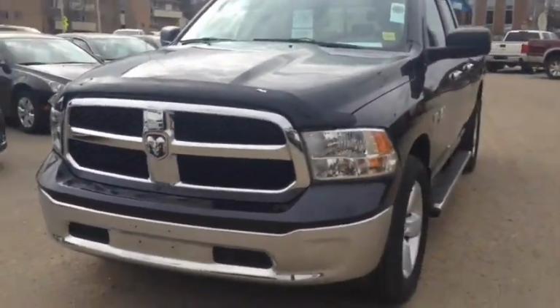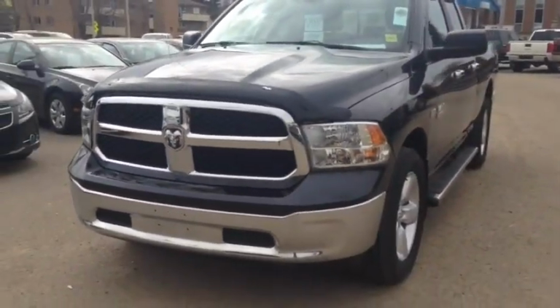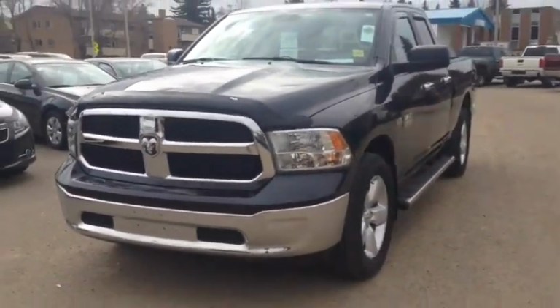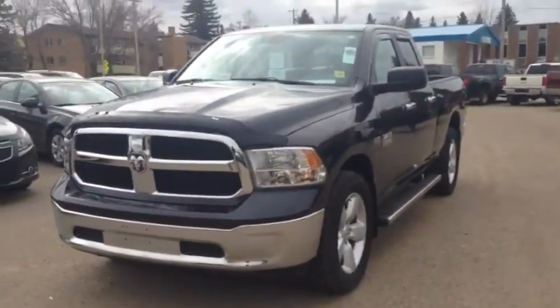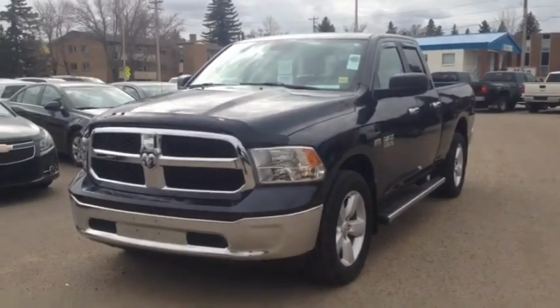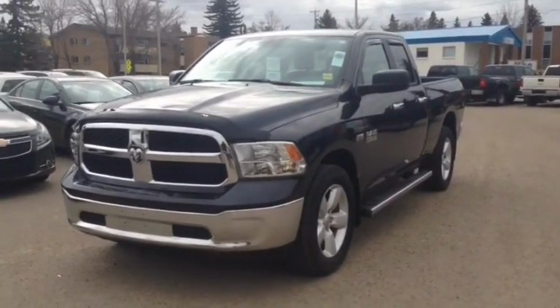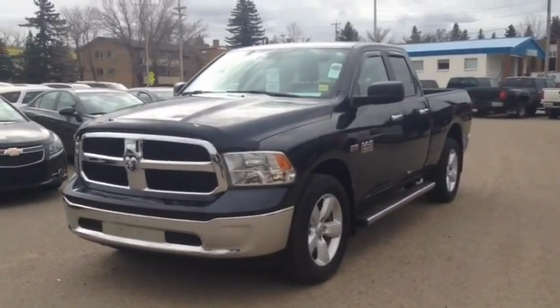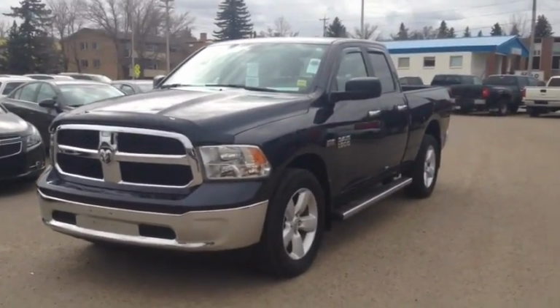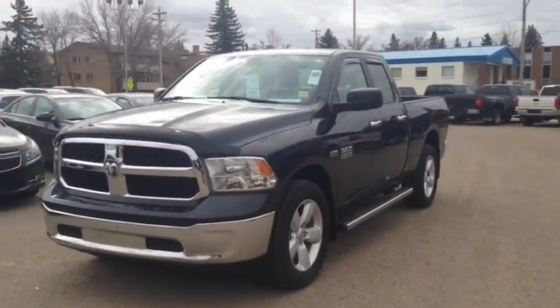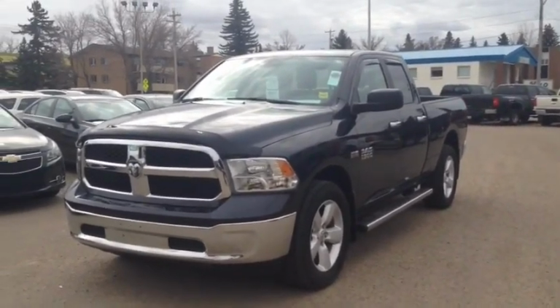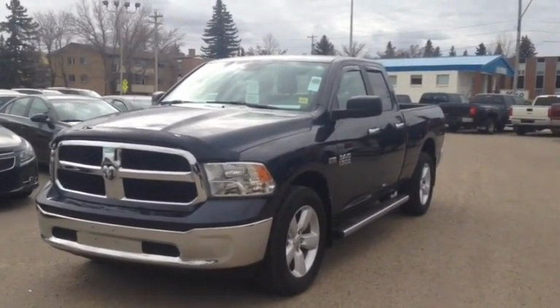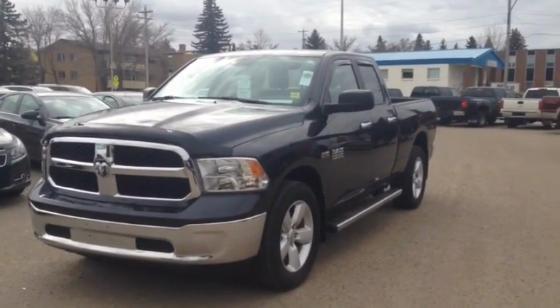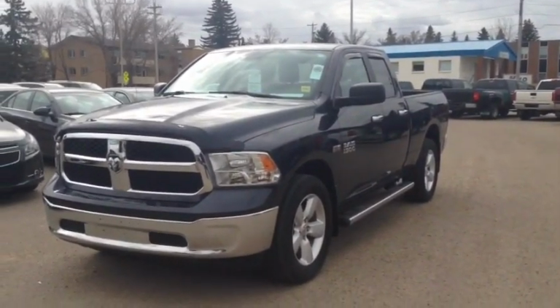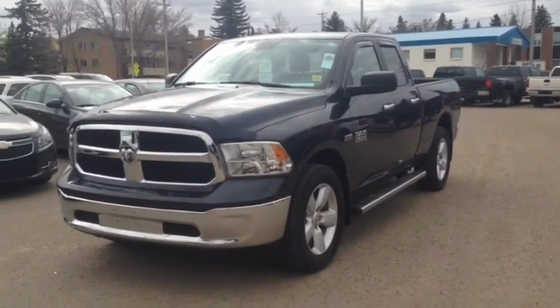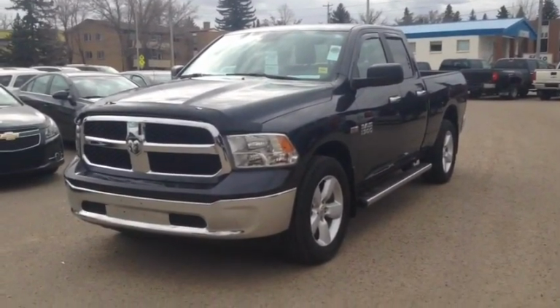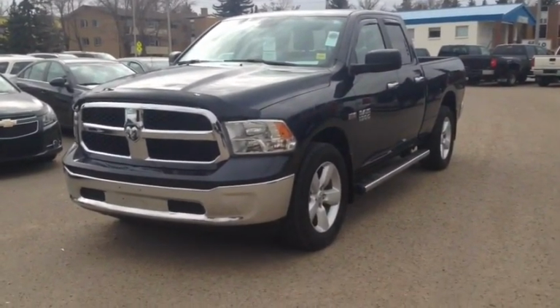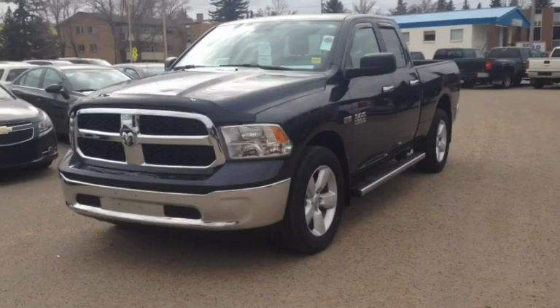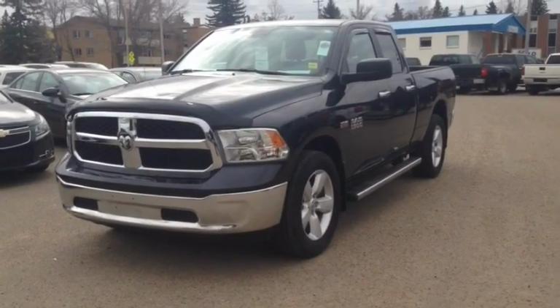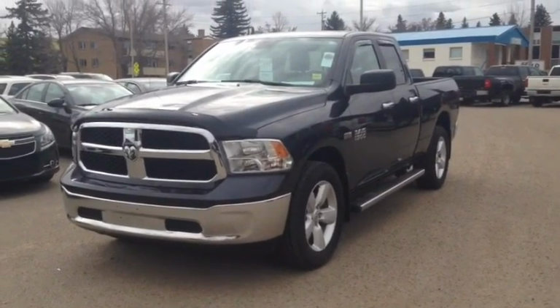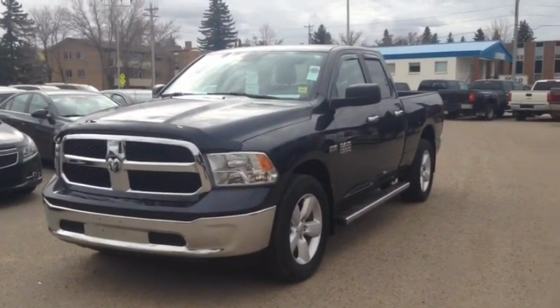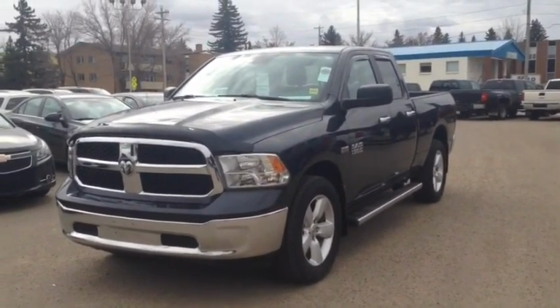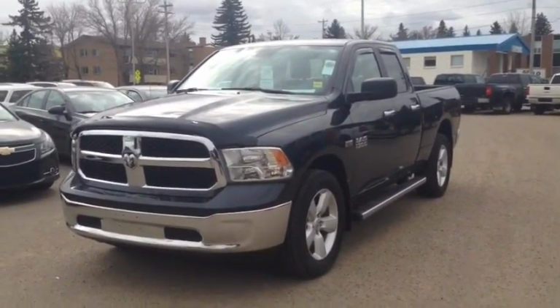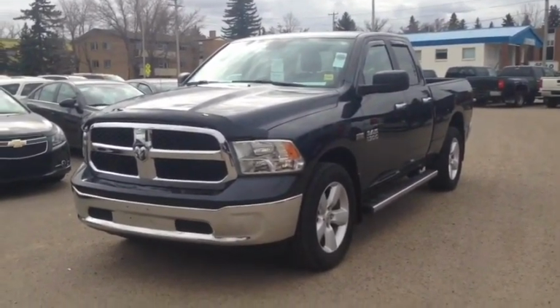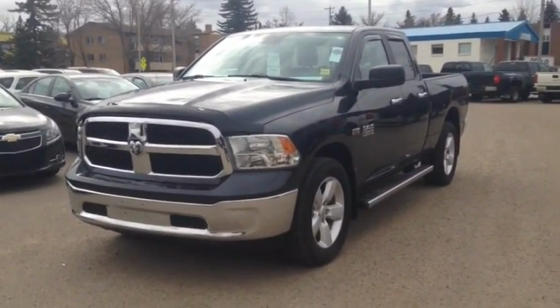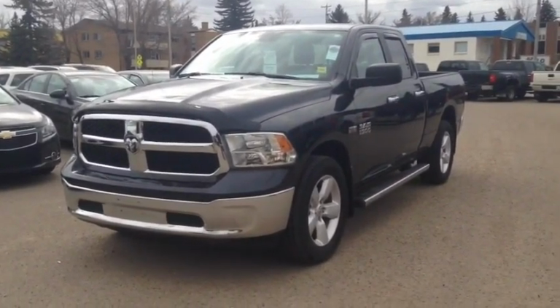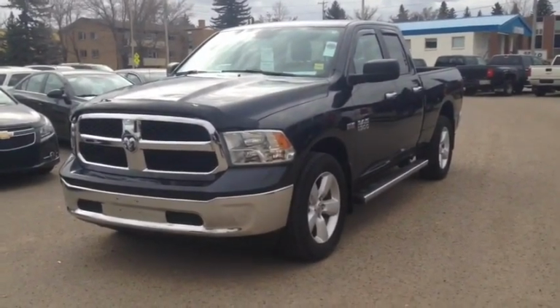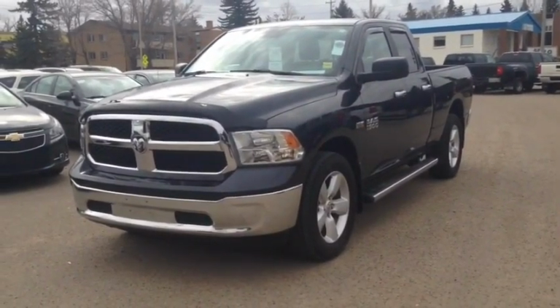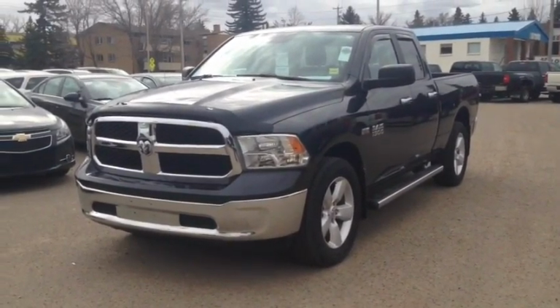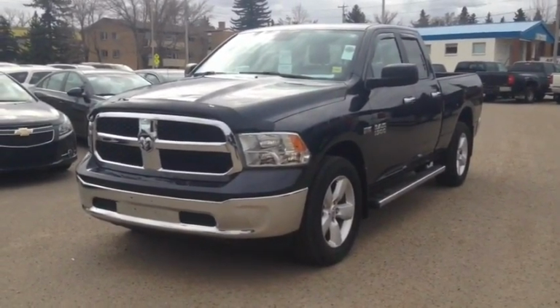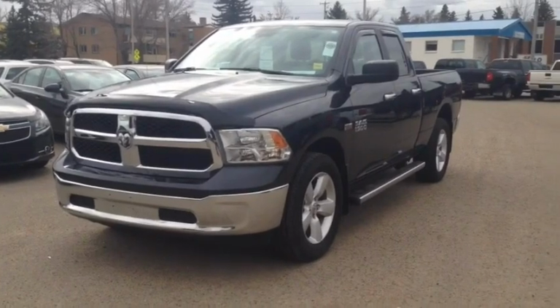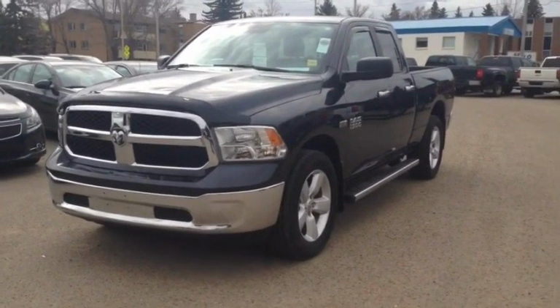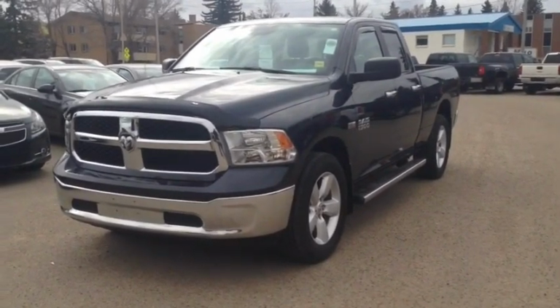As always, if you guys have any questions about this or any other vehicle in our inventory, feel free to check us out at www.BrooksMotorProducts.com, come in and talk to one of our sales associates, or just give us a call at 403-362-3416.